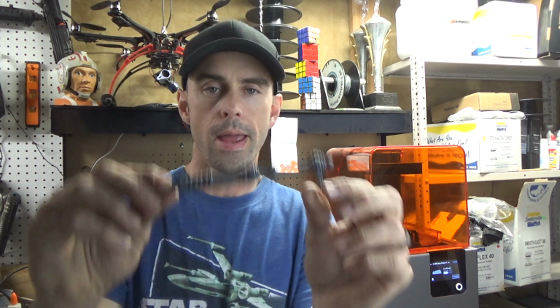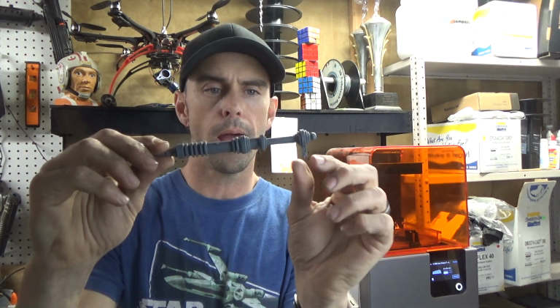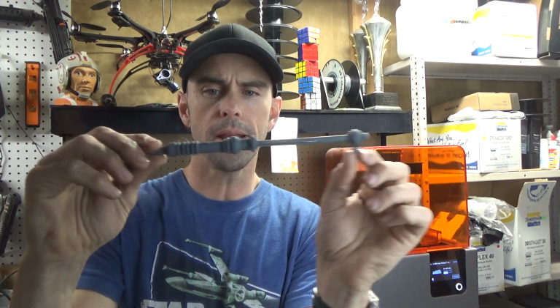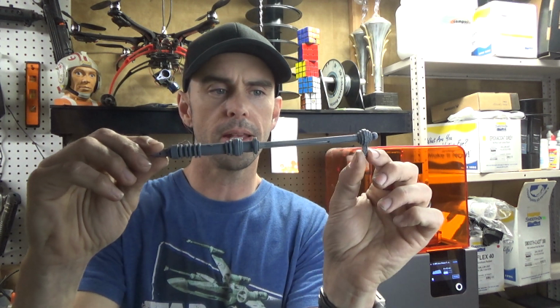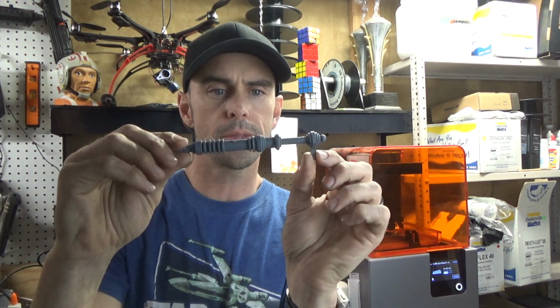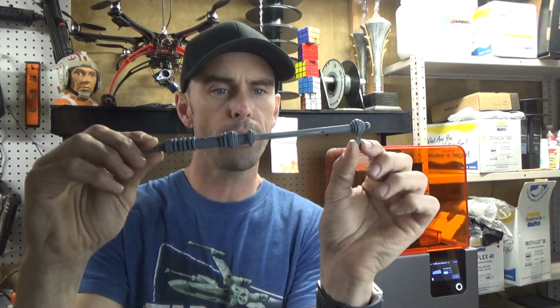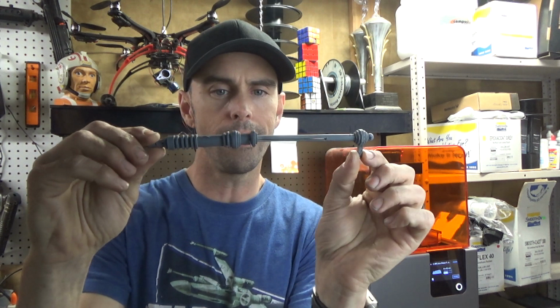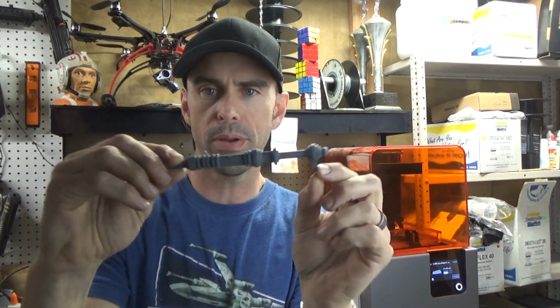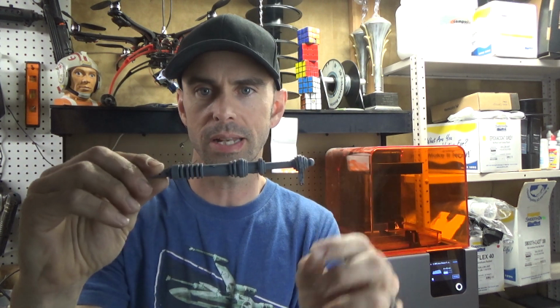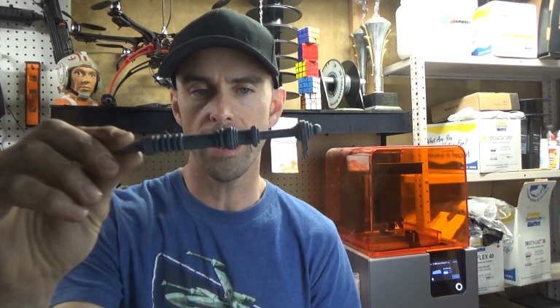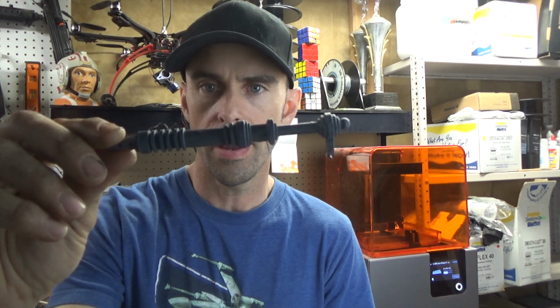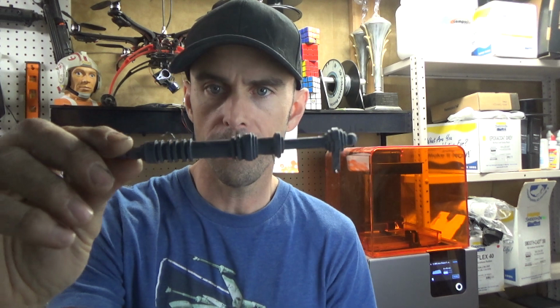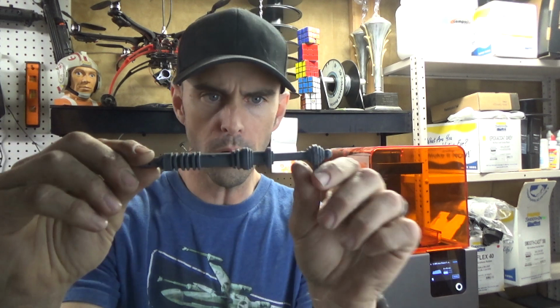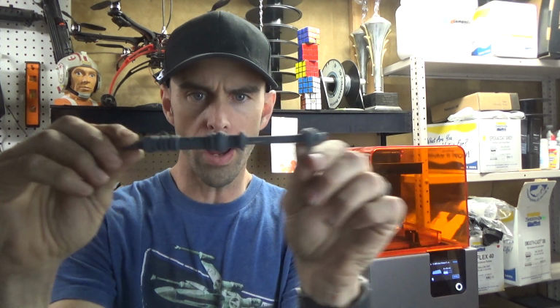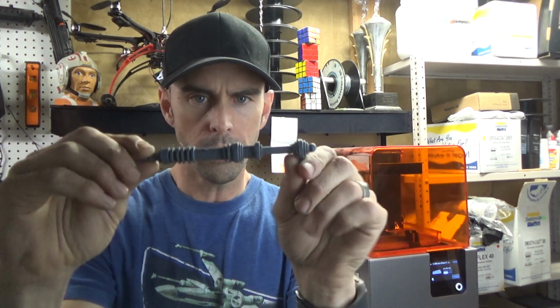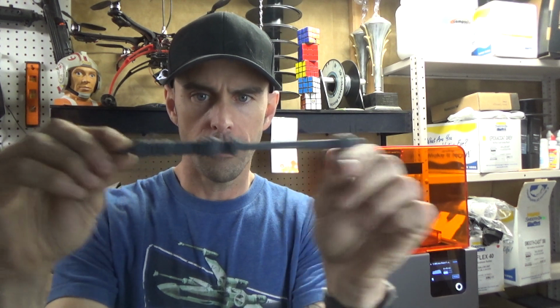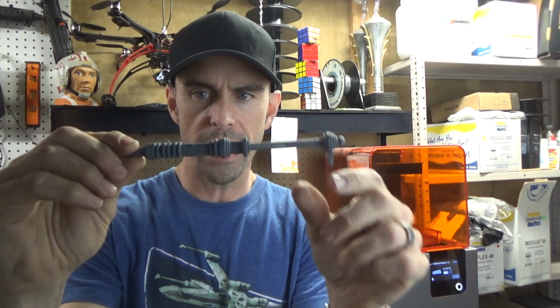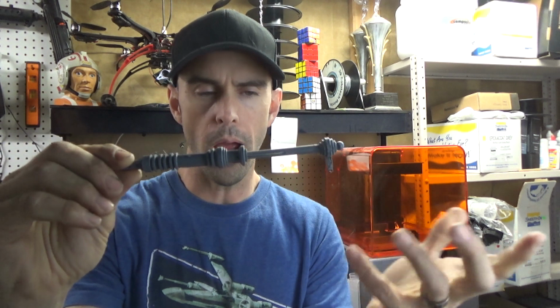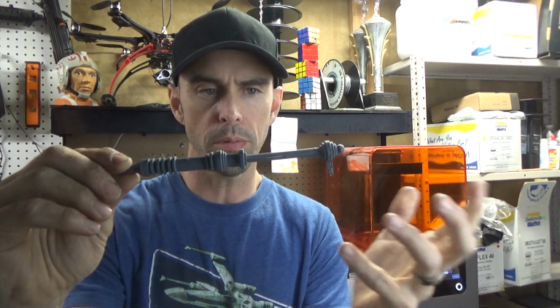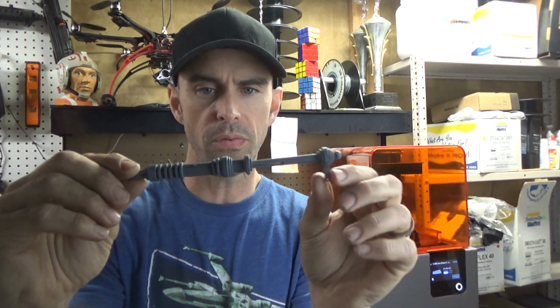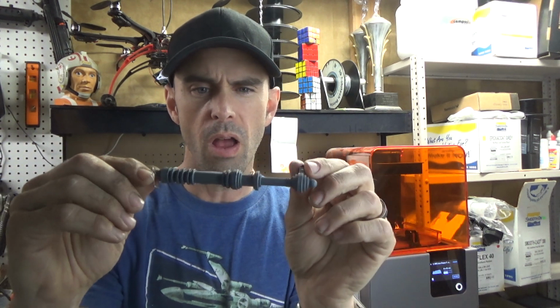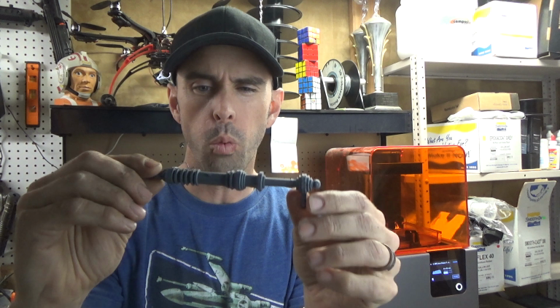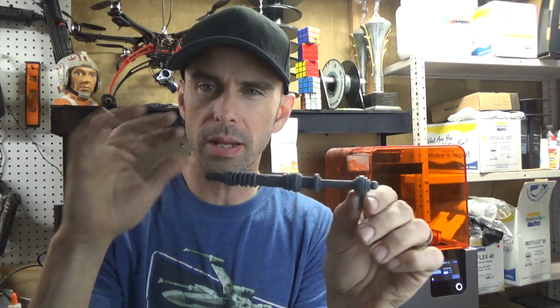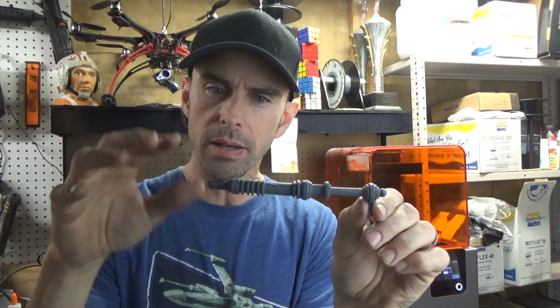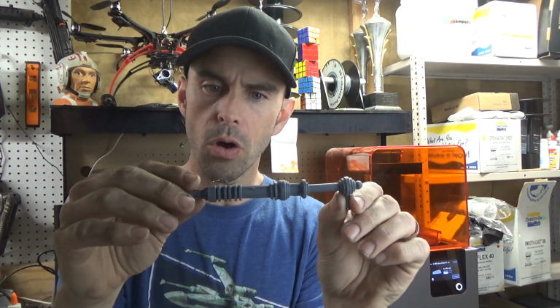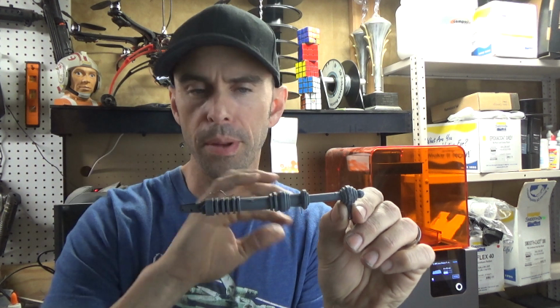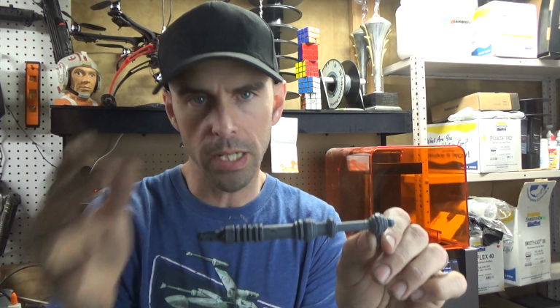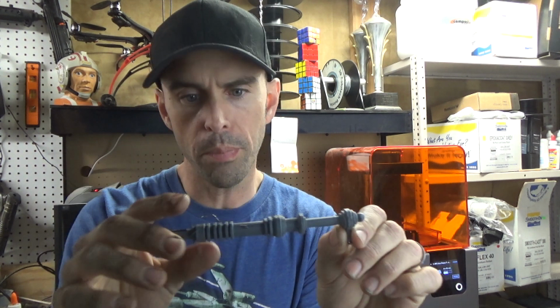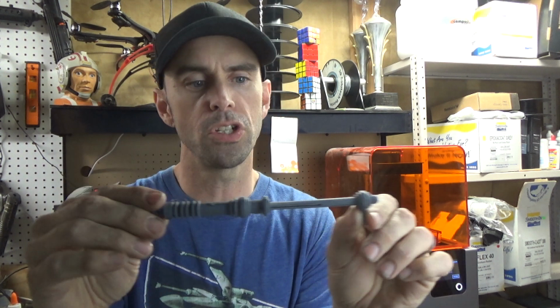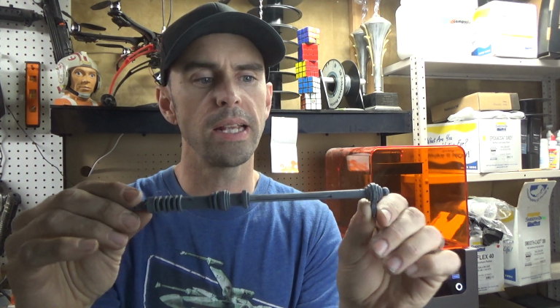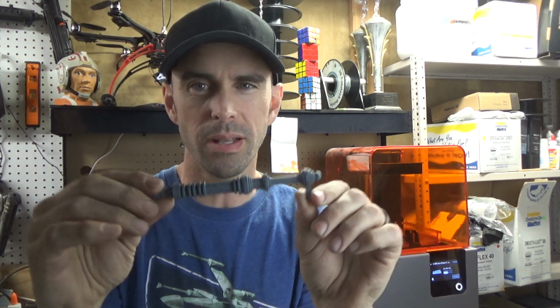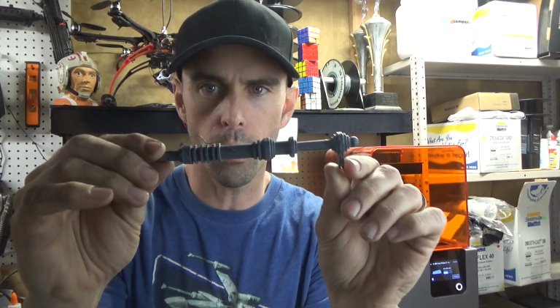and I was looking at these 3D printed arm pistons that I've made, and they work pretty well. I haven't had any problems with them so far, but the quality is — I mean I could clean them up and make them super nice, but it's a lot of work.